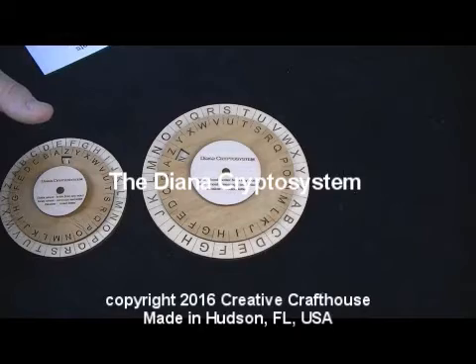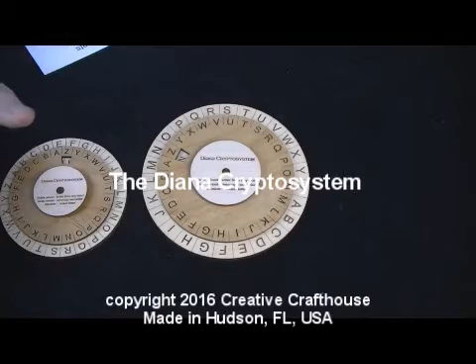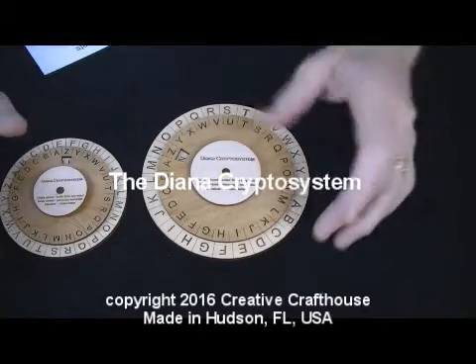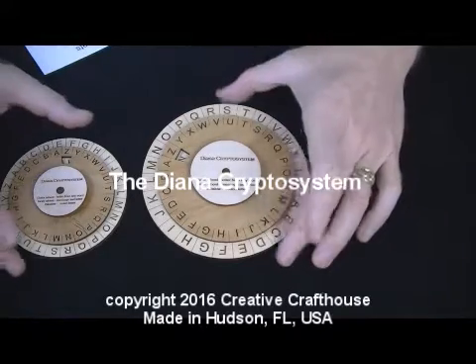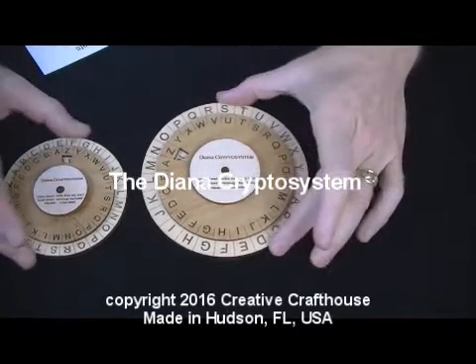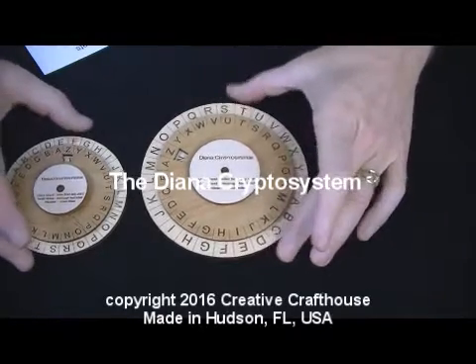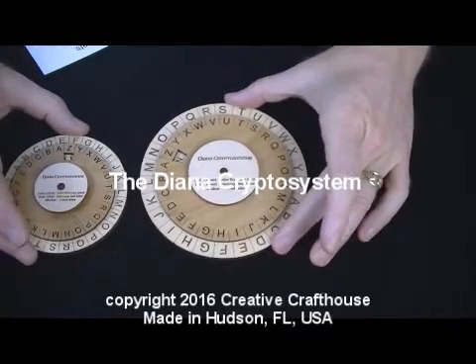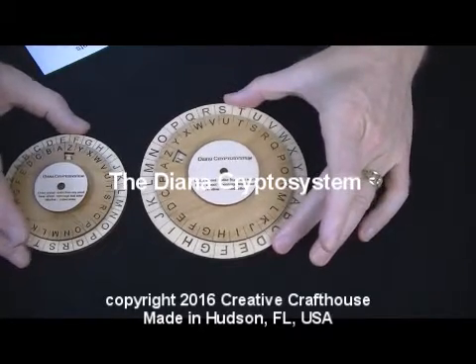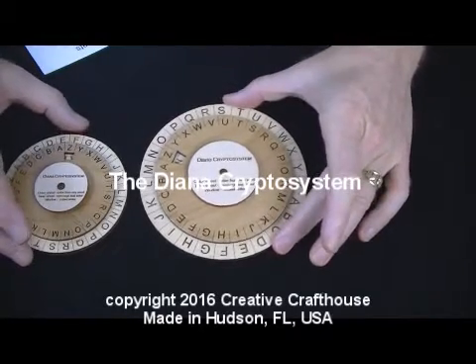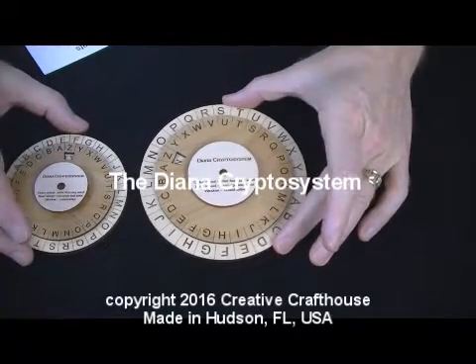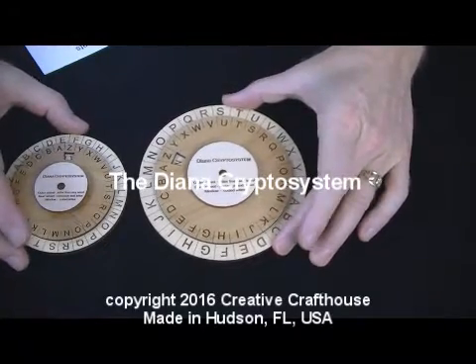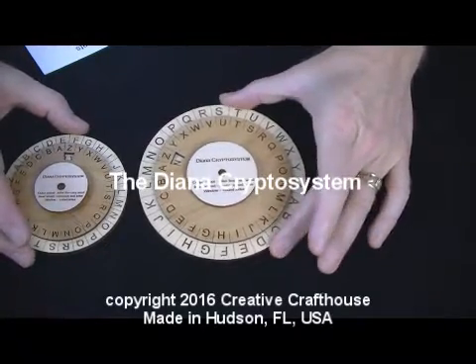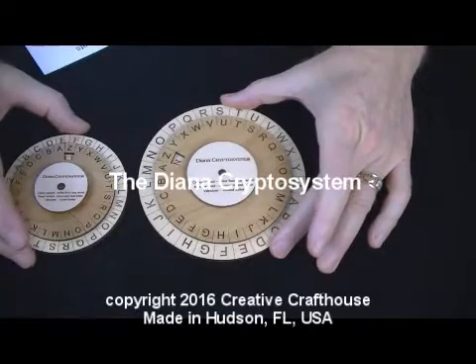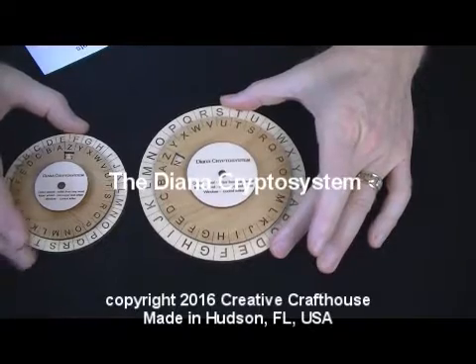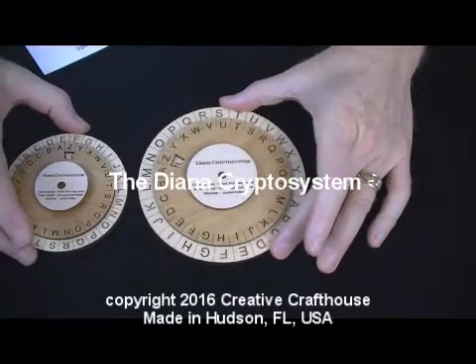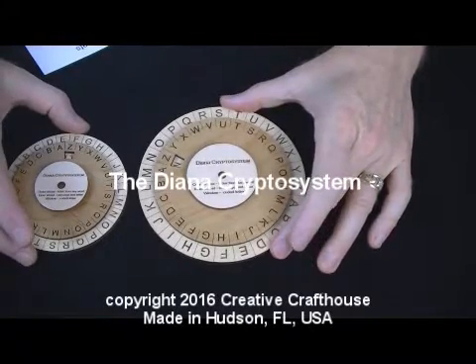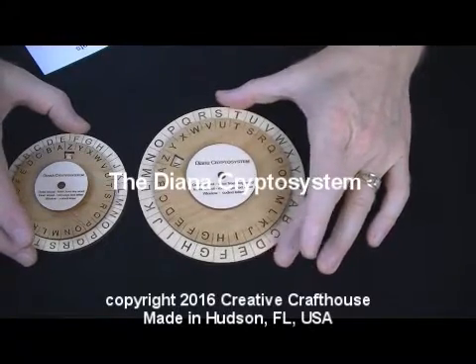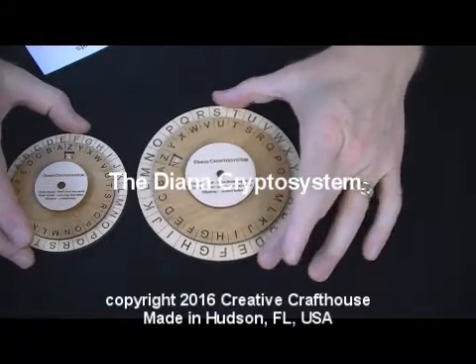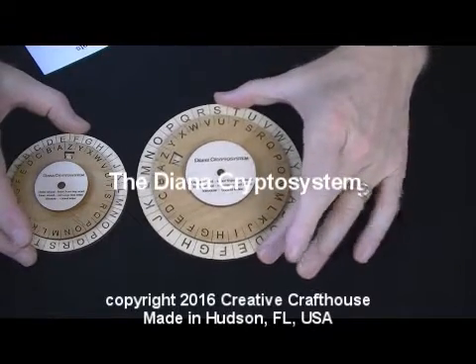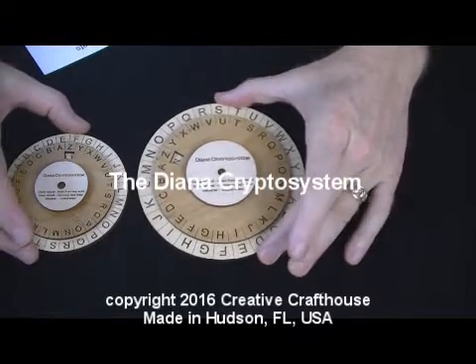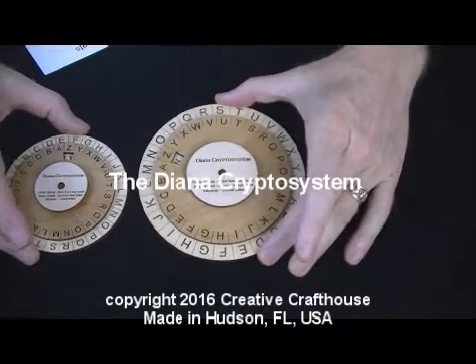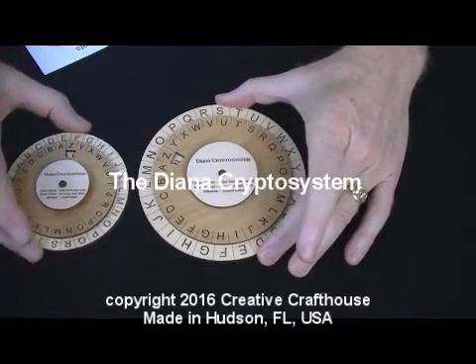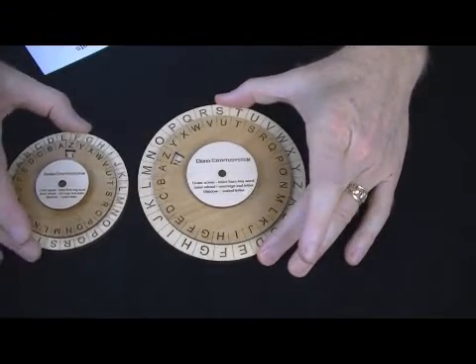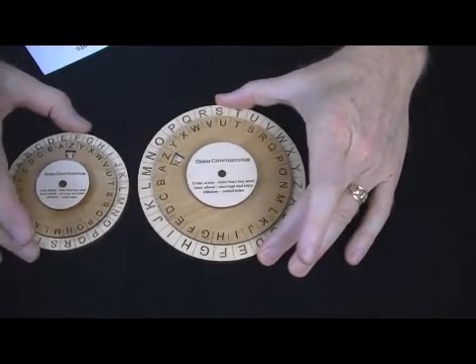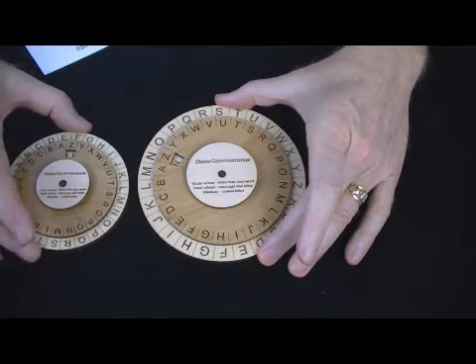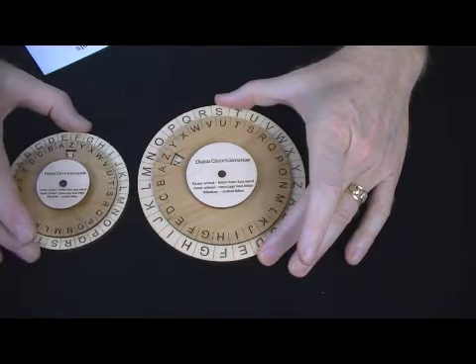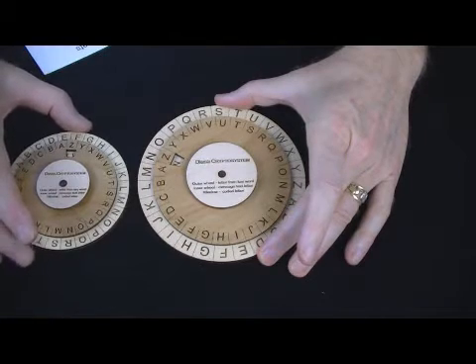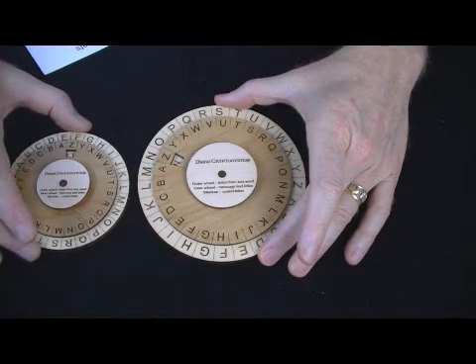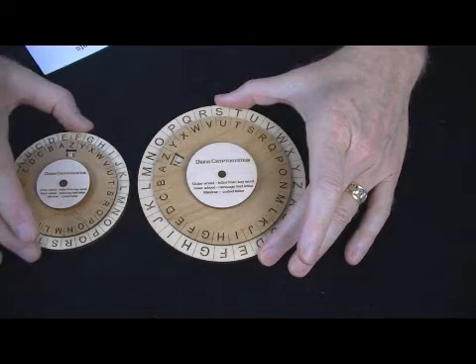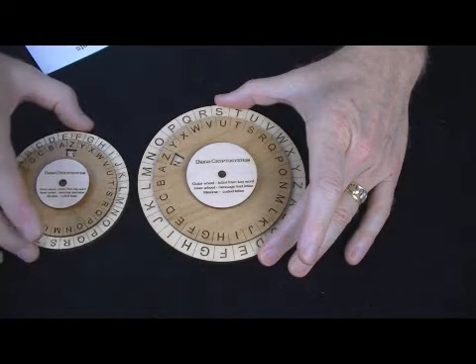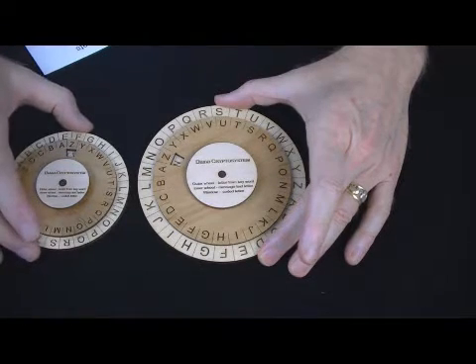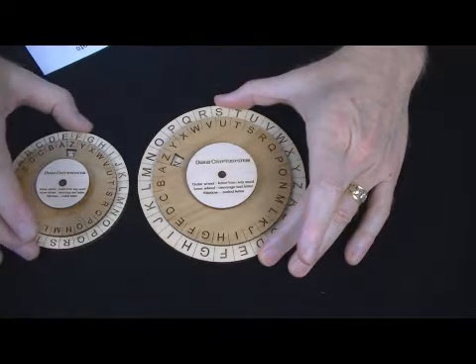Folks, this is Dave at Creative Craft House. We make quite a few cipher systems, some our own design and some historical, like the Confederate Army, the Union Army, the Mexican Army cipher, and the Alberti cipher from the 14th century.